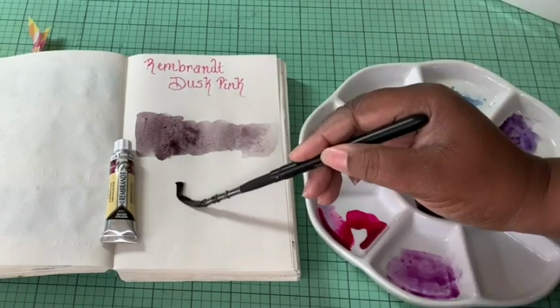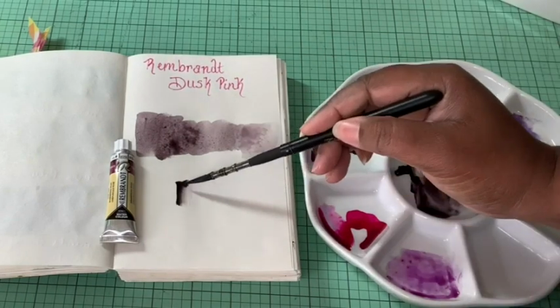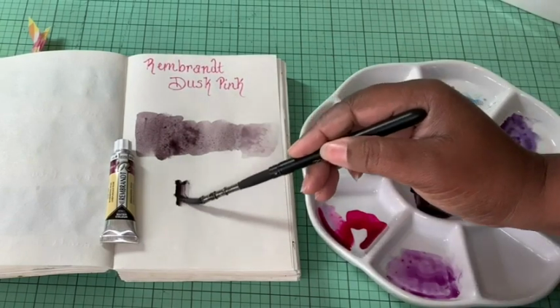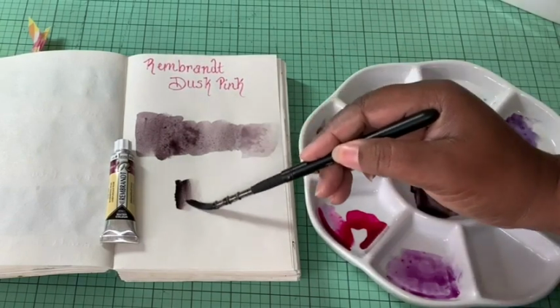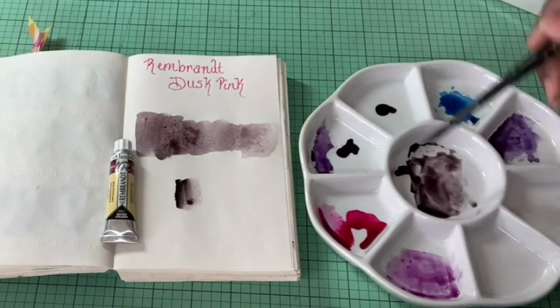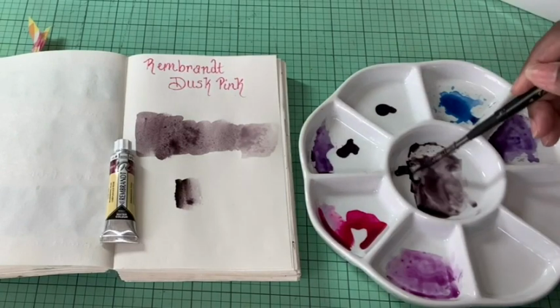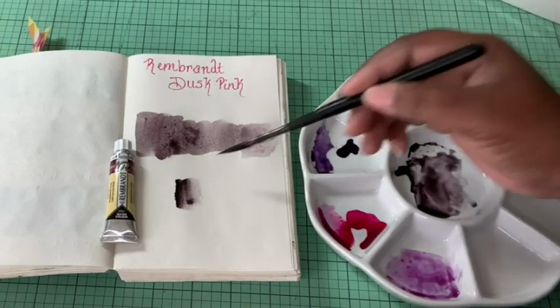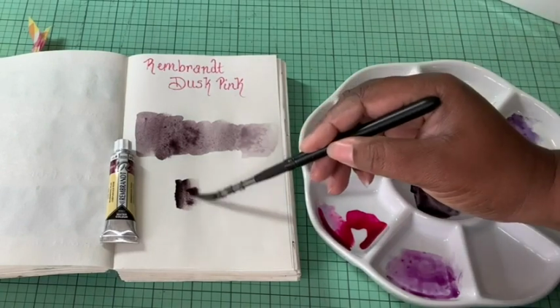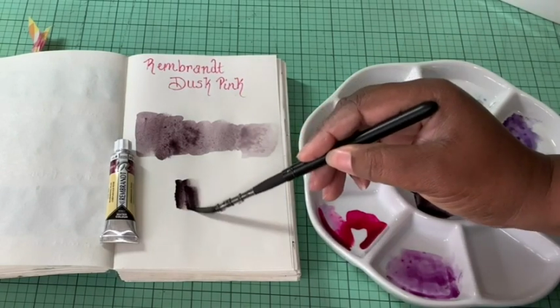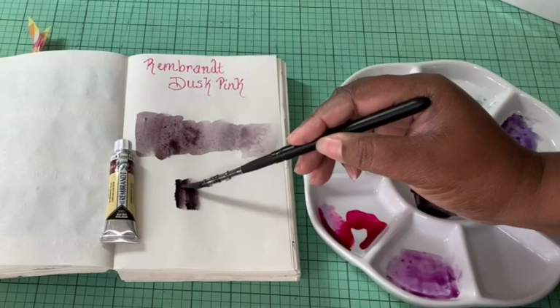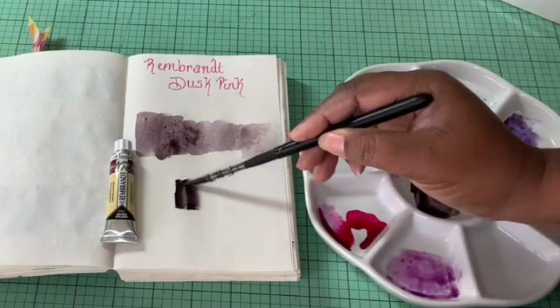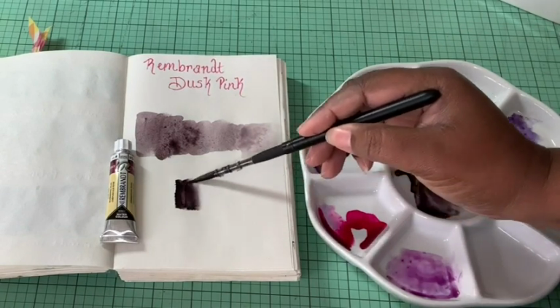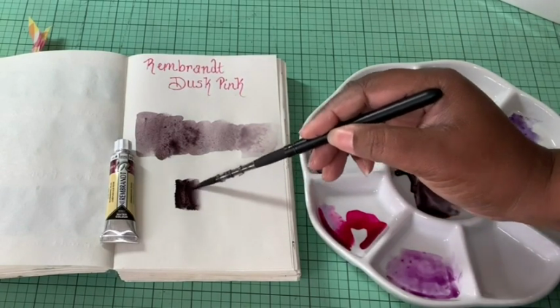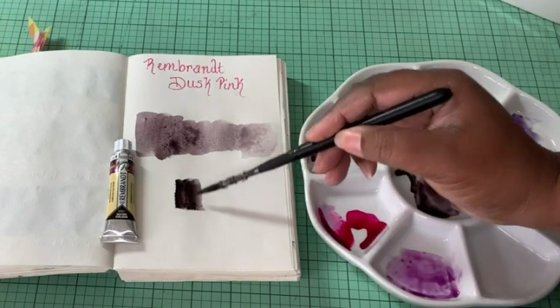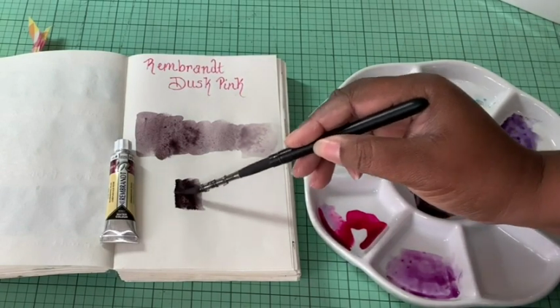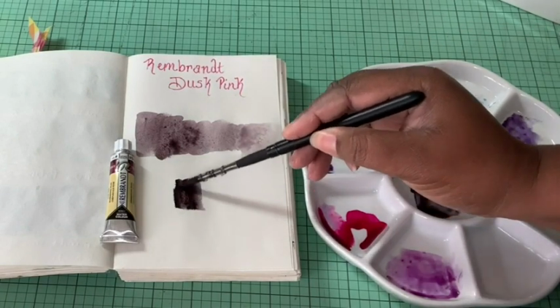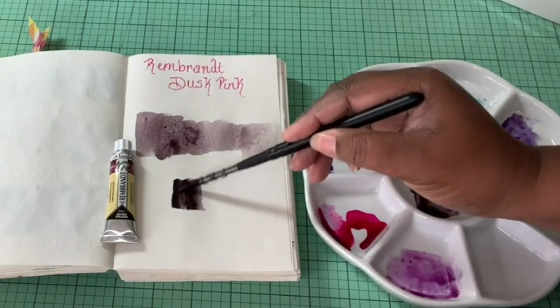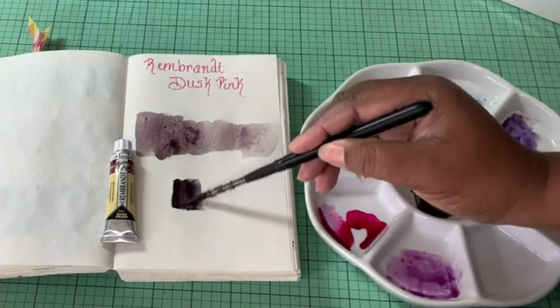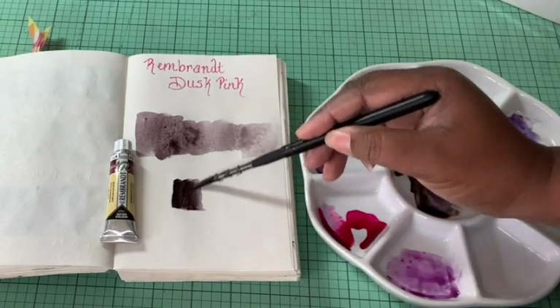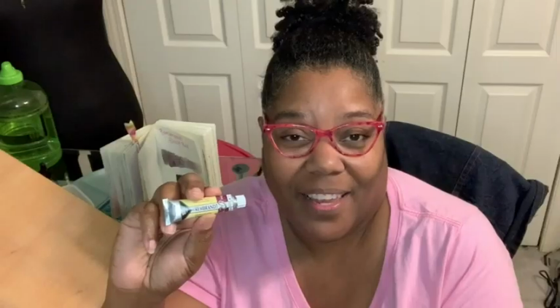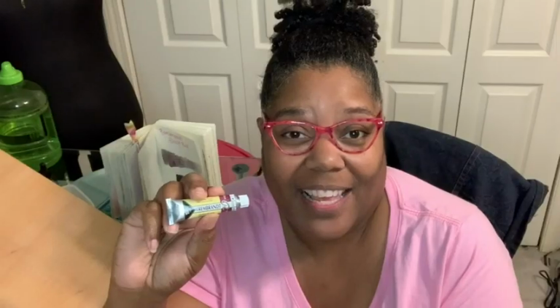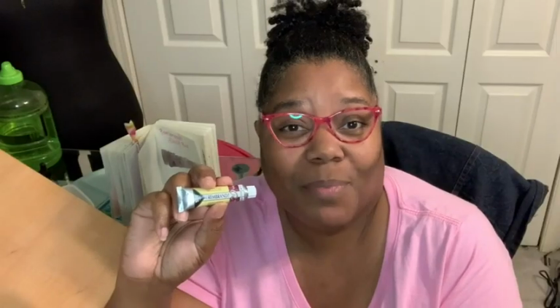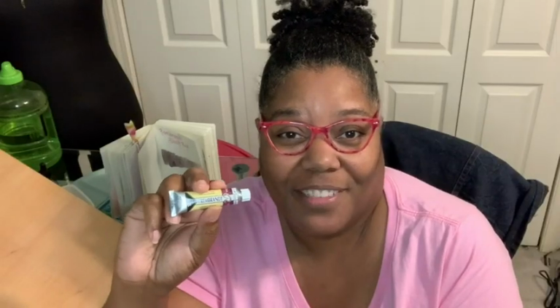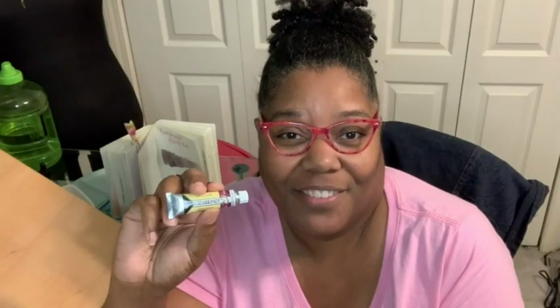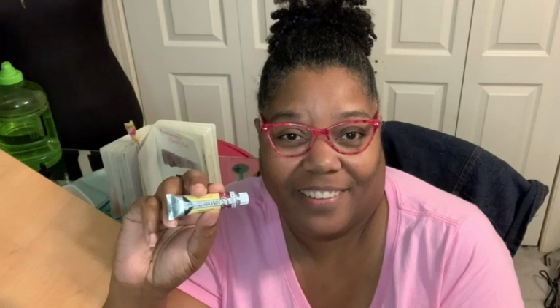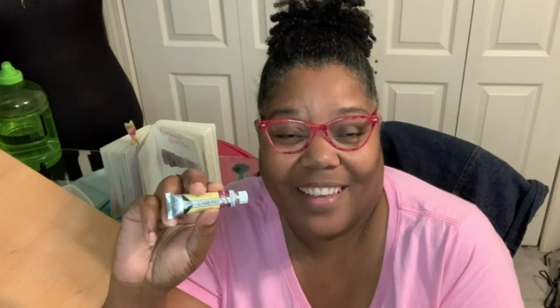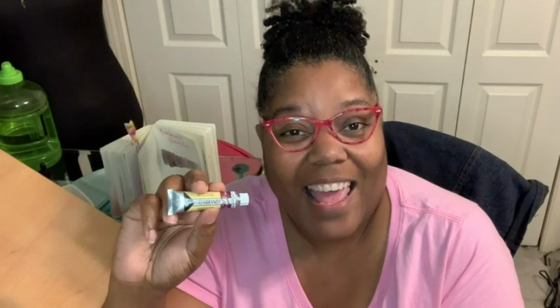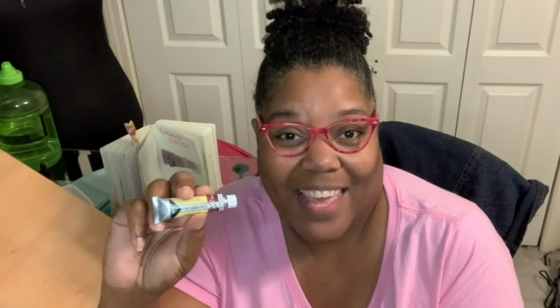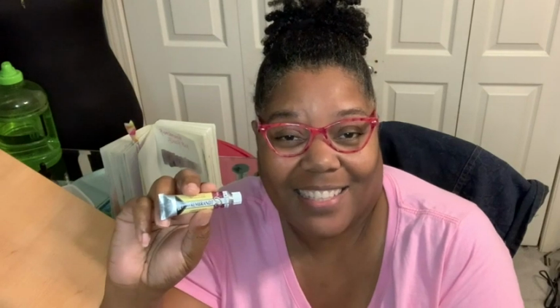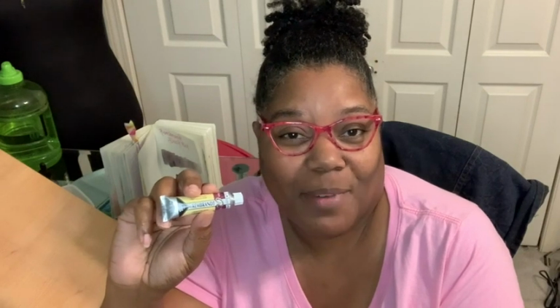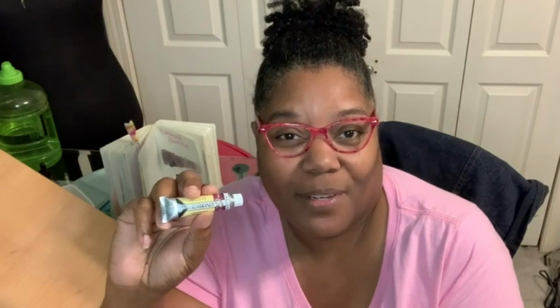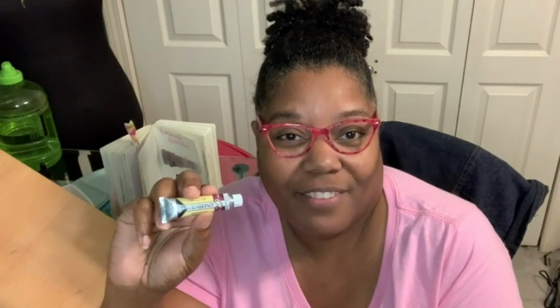So if you want to try something new in your palette, I think this dust pink is perfect for you. And that's my point of view.